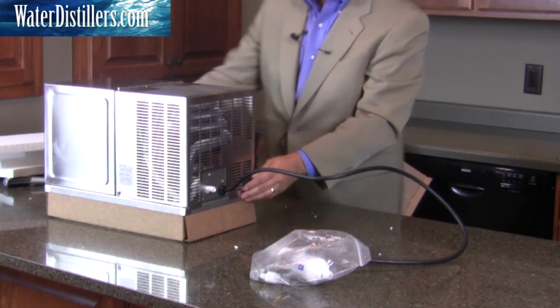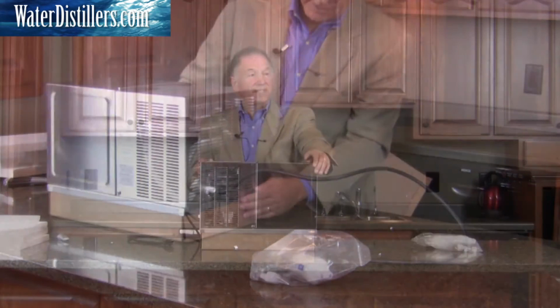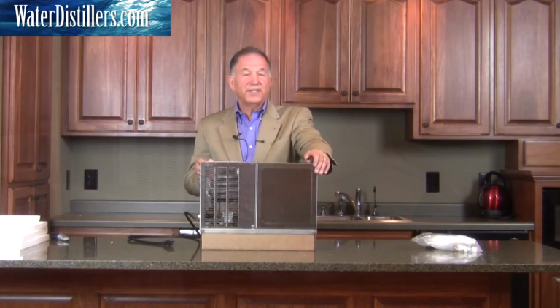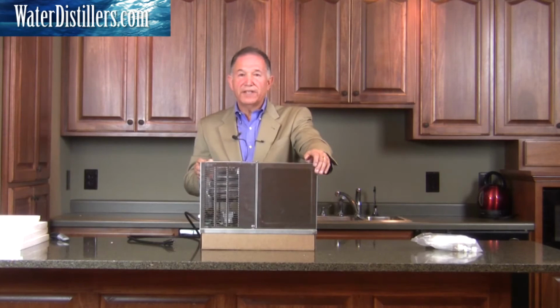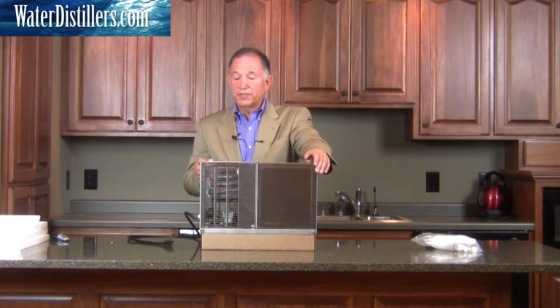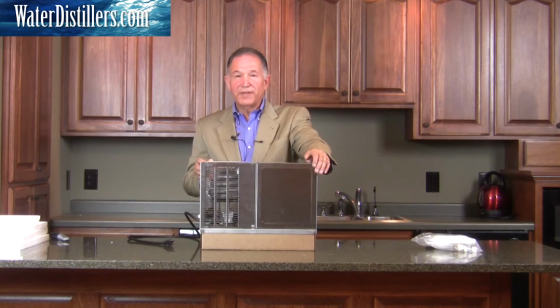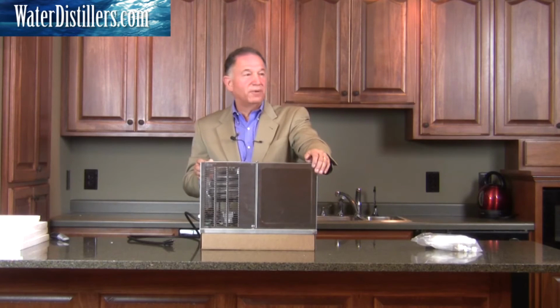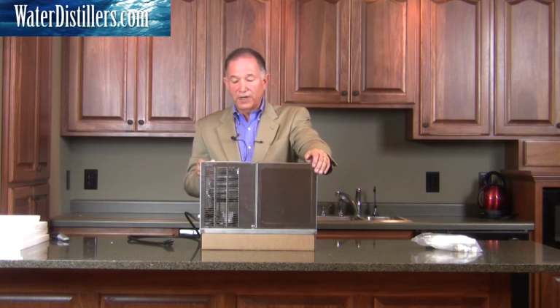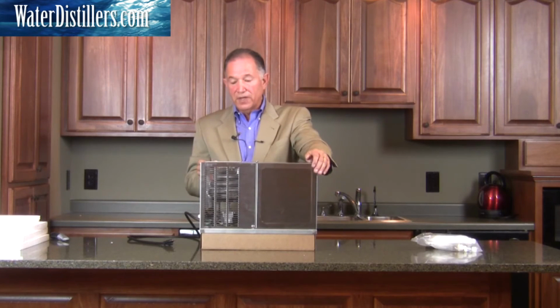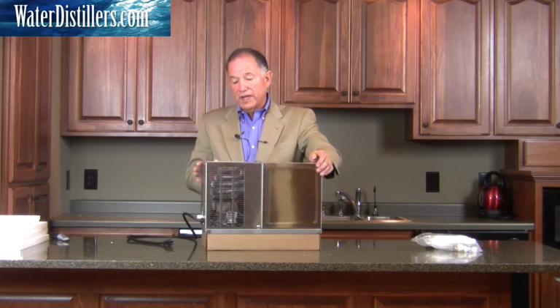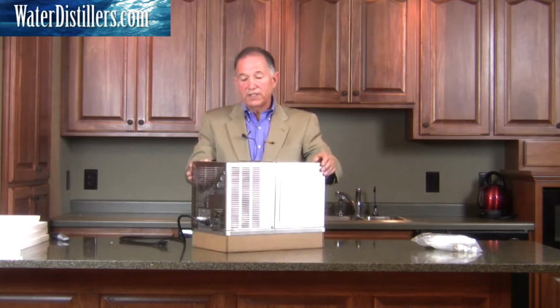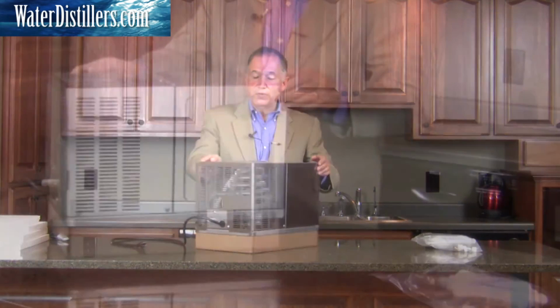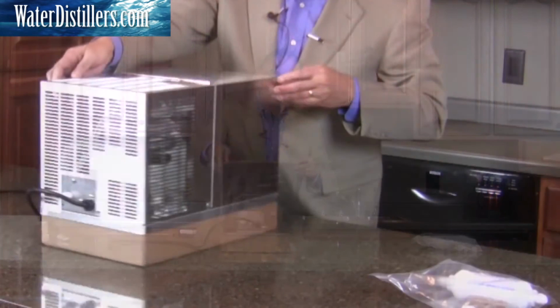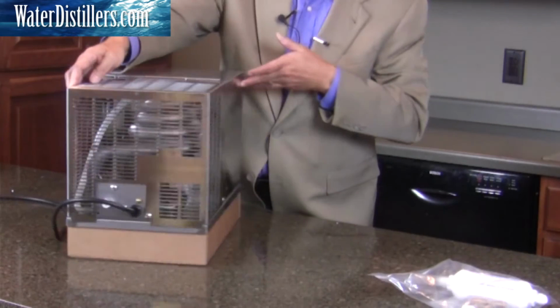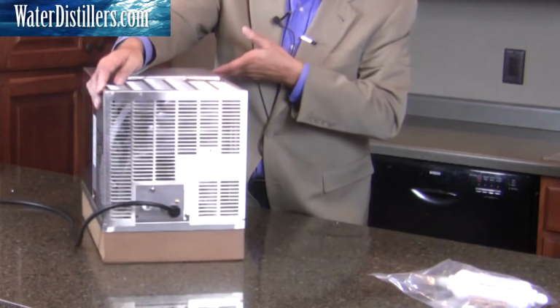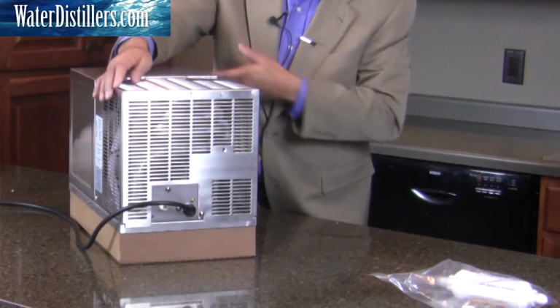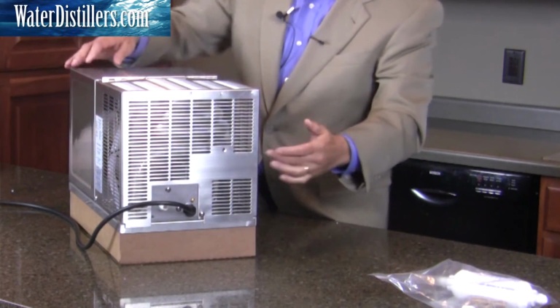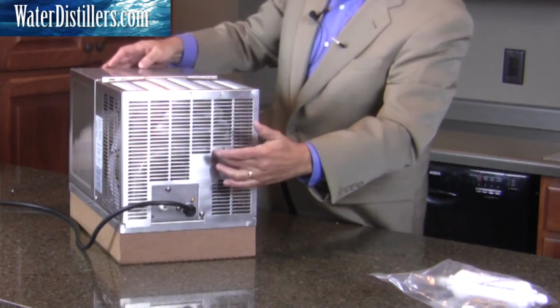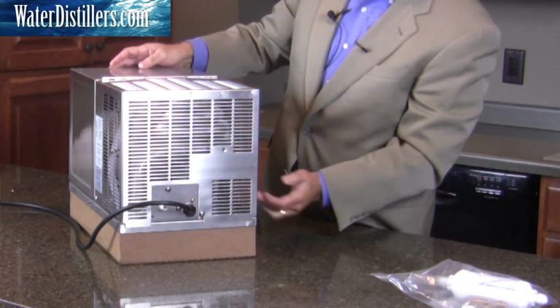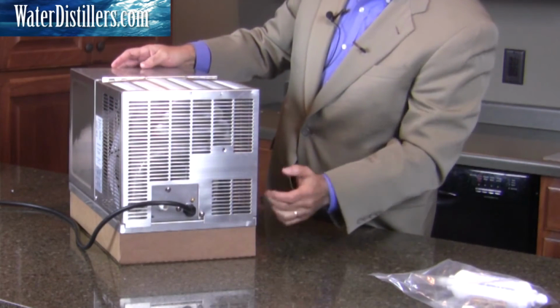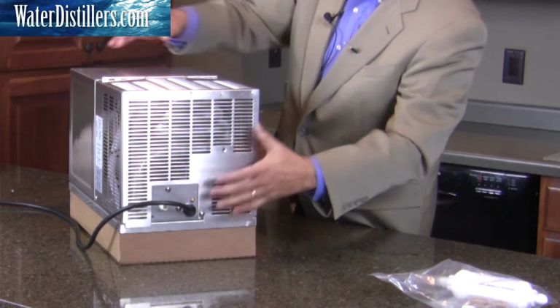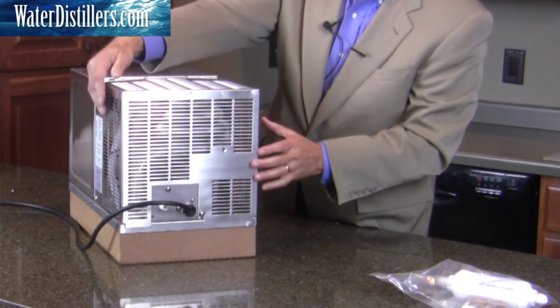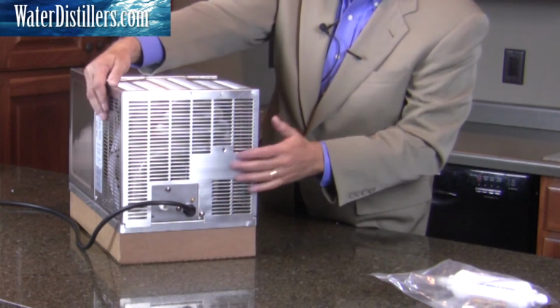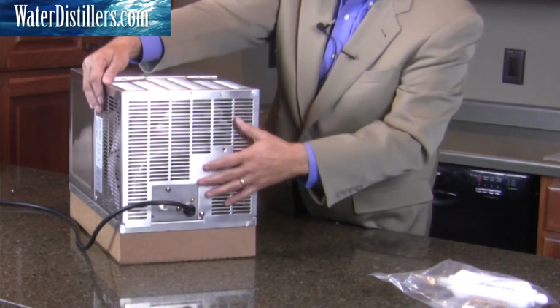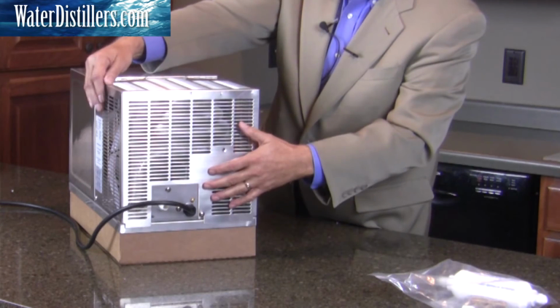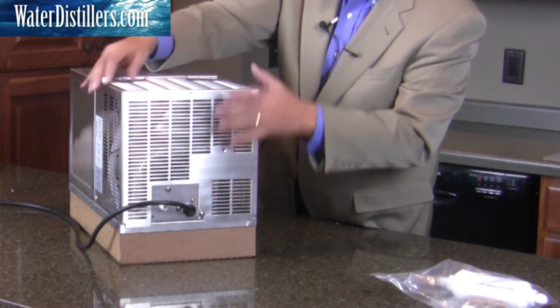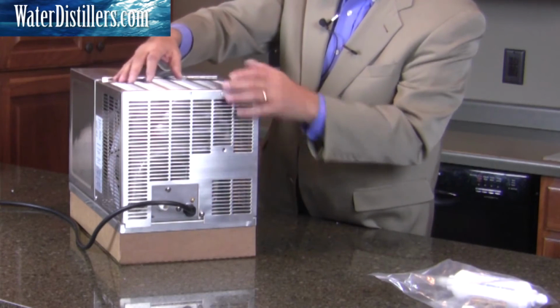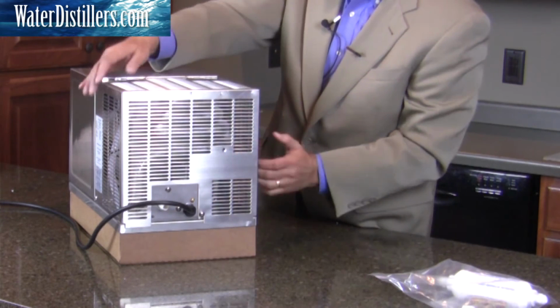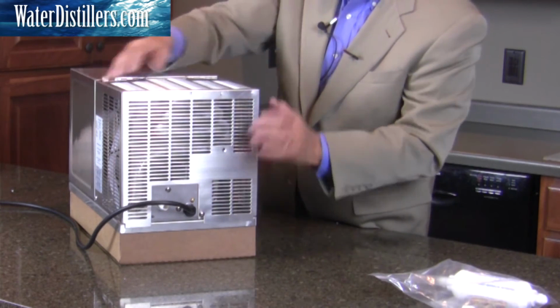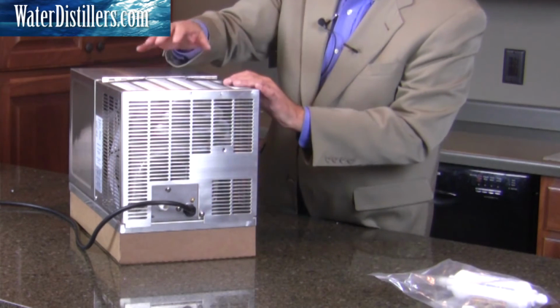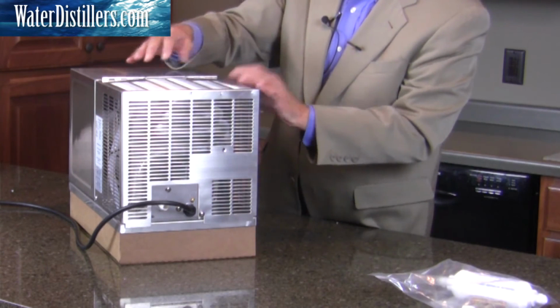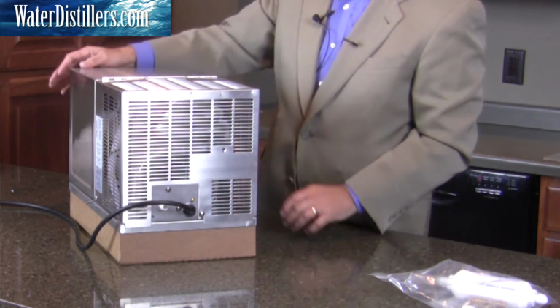Let's take a look now at some of the major components. If you look through this grate, you're going to see the cooling coils. The fan is down here, and the grate is quite open with a lot of air circulation through the sides and through the top as well.